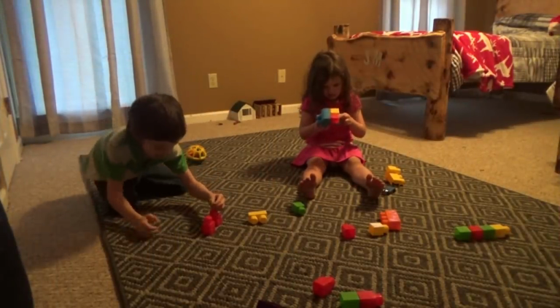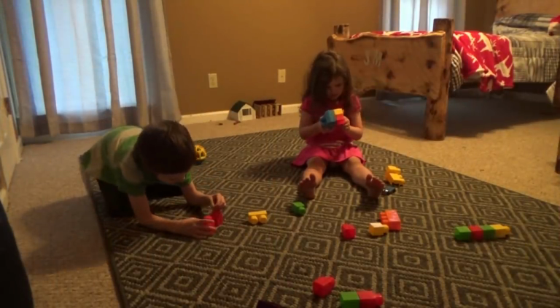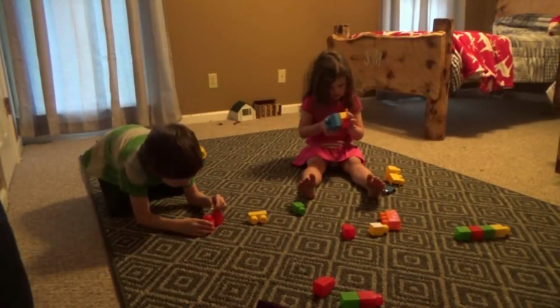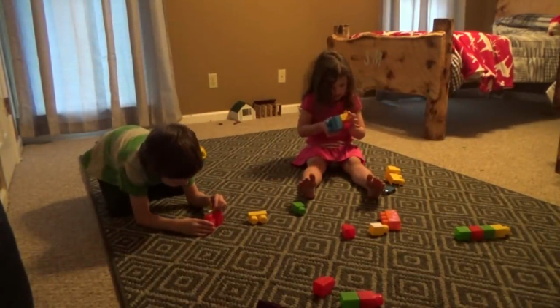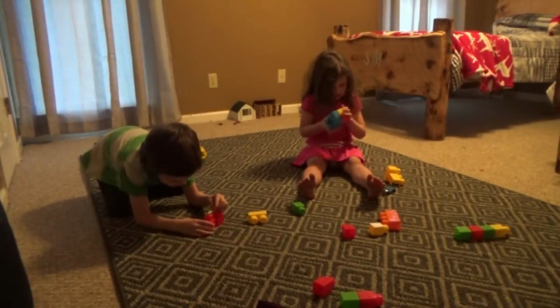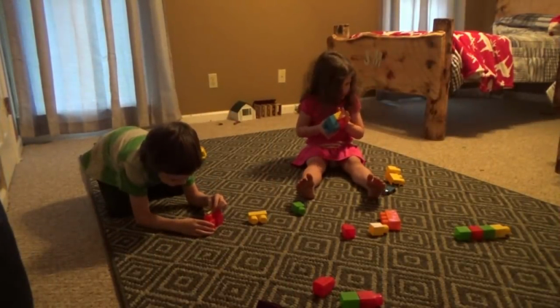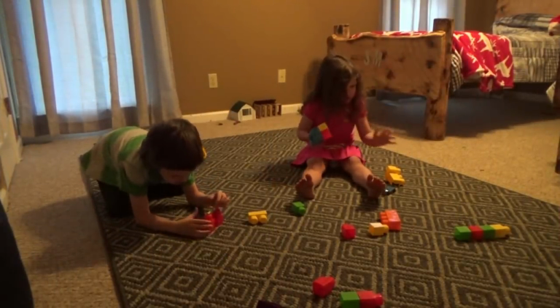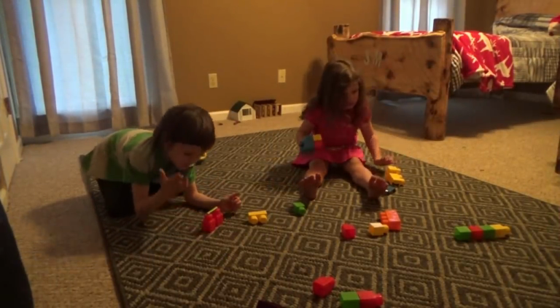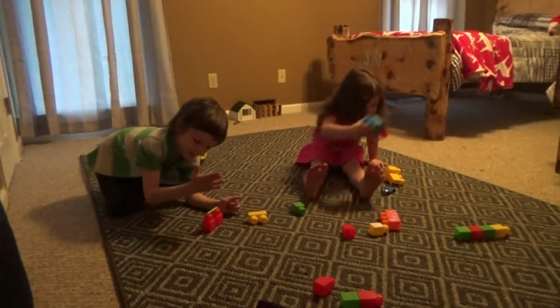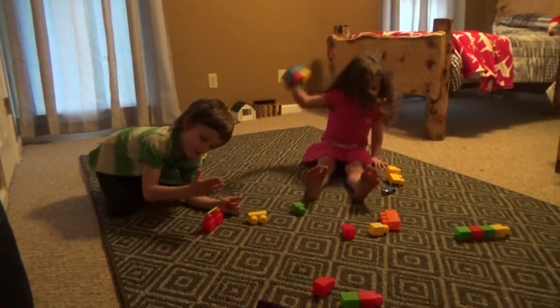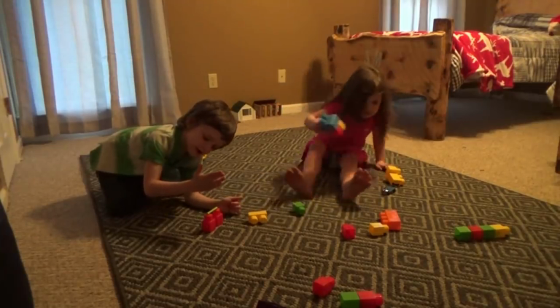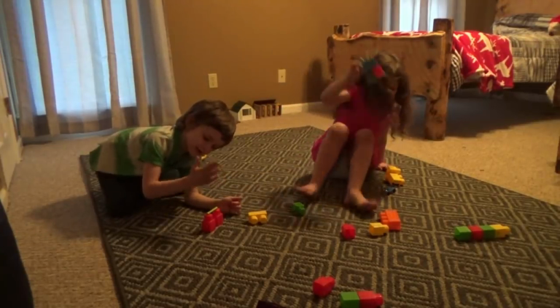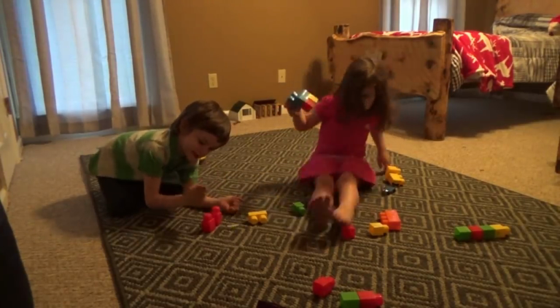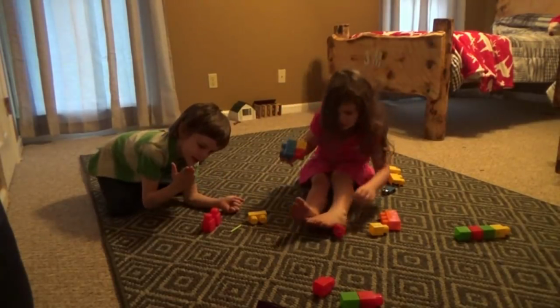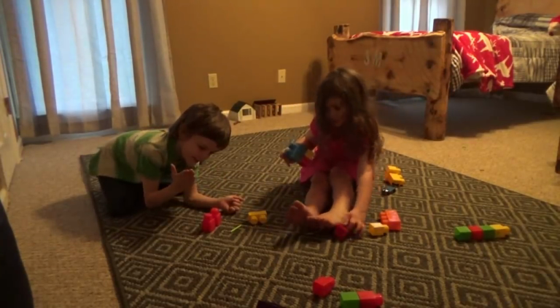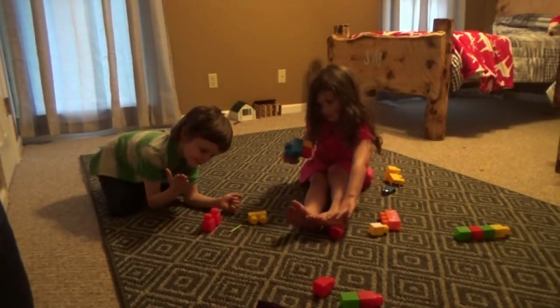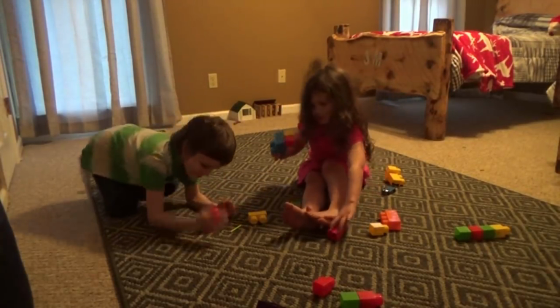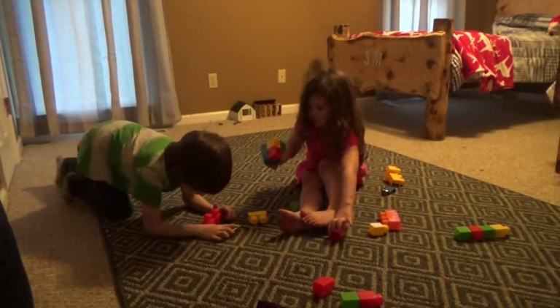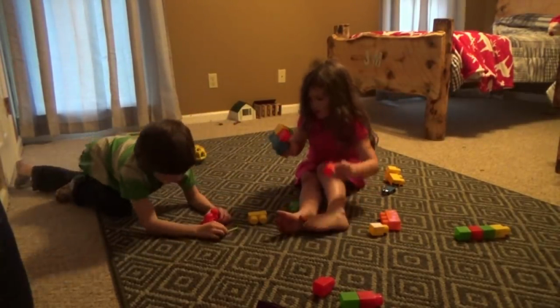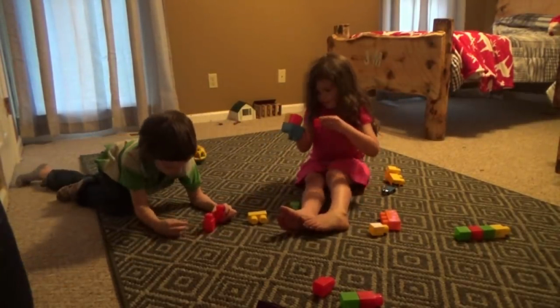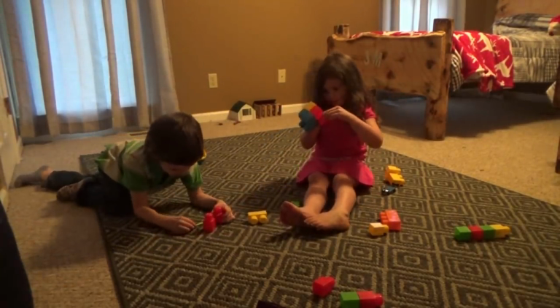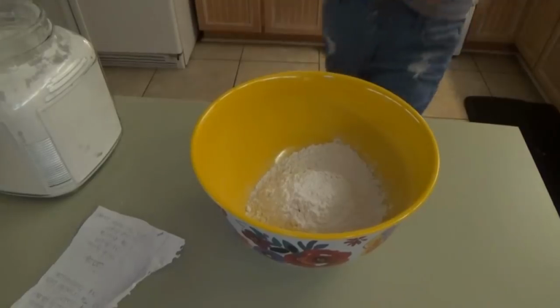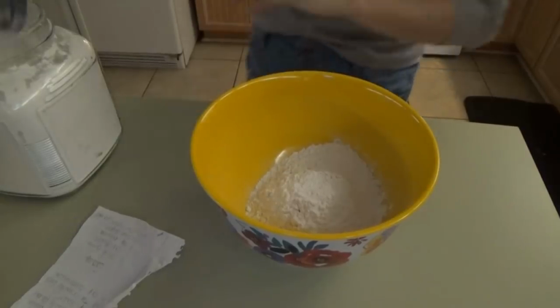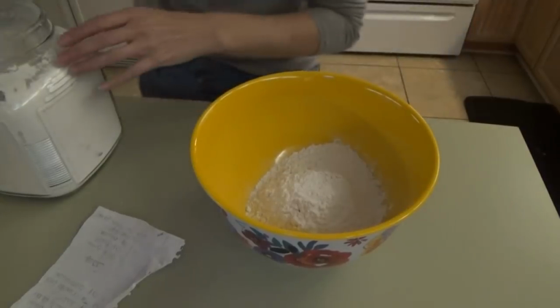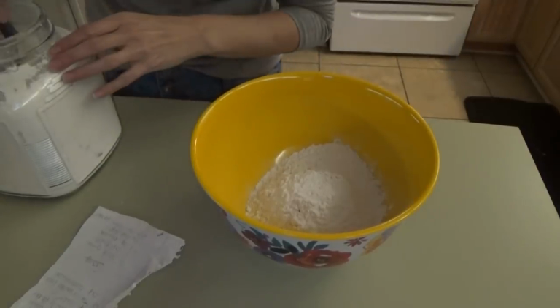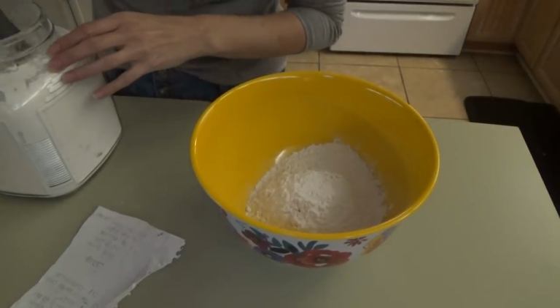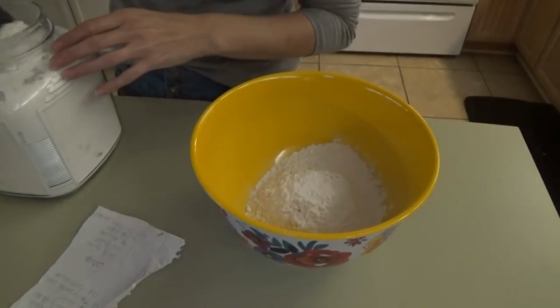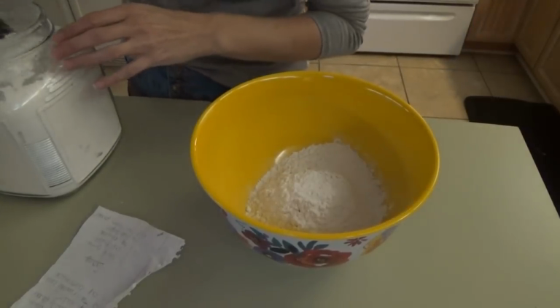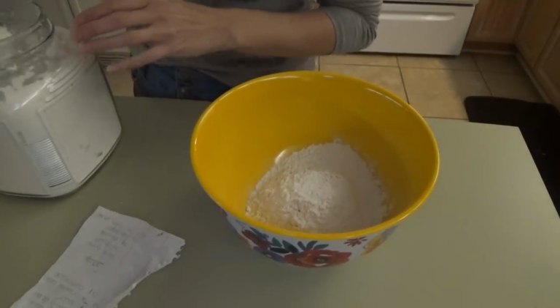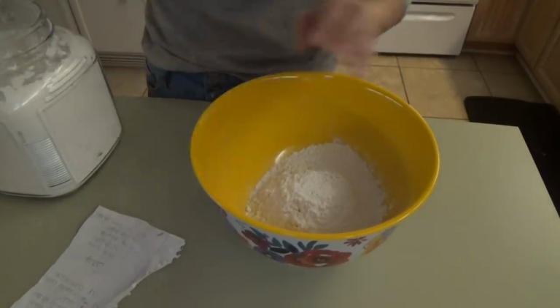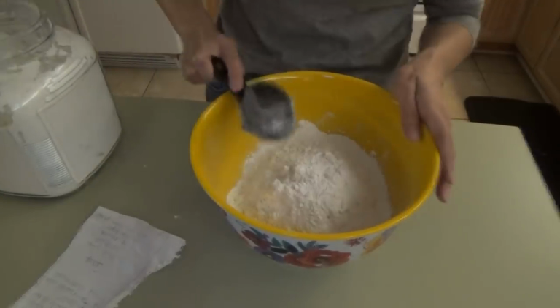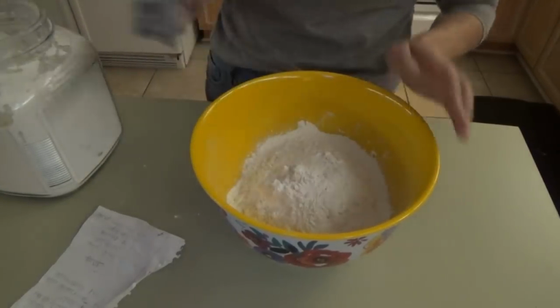So in total, the chicken will be in the oven for 45 more minutes after that first round. While I was cooking, Jonah and Audra were playing in their room with their little blocks and they were playing so sweet, so I wanted to video them.